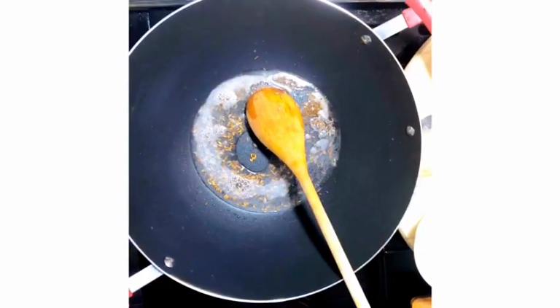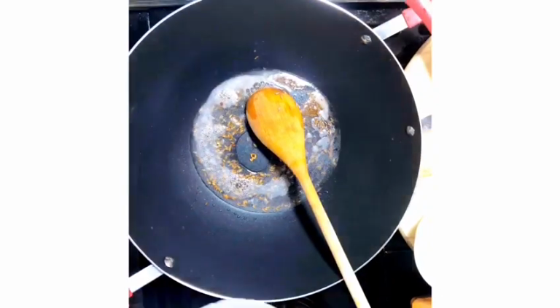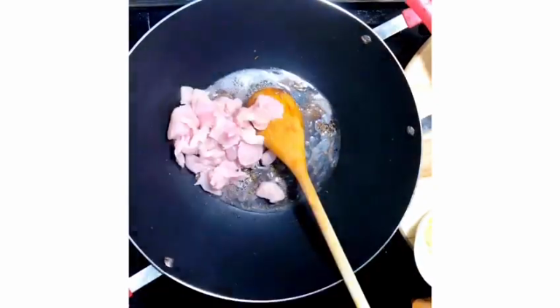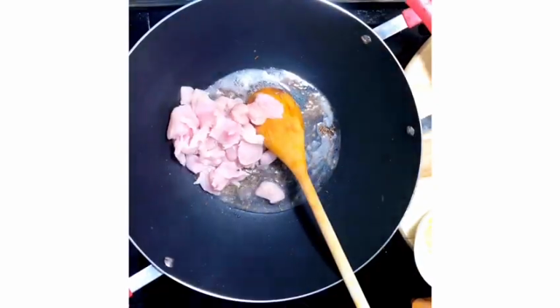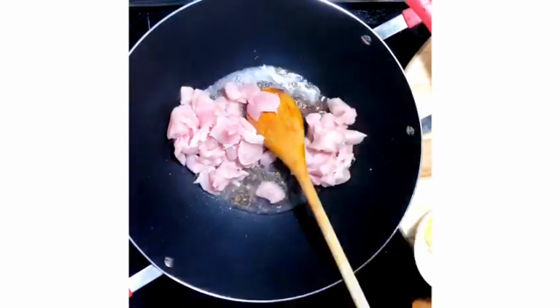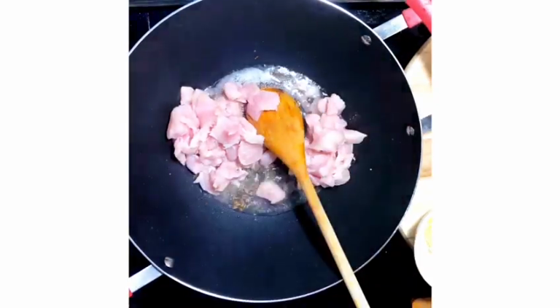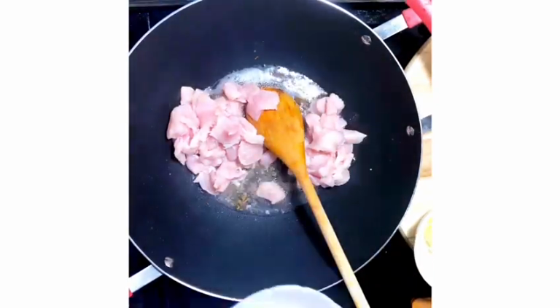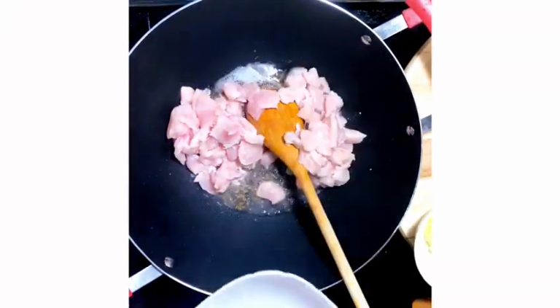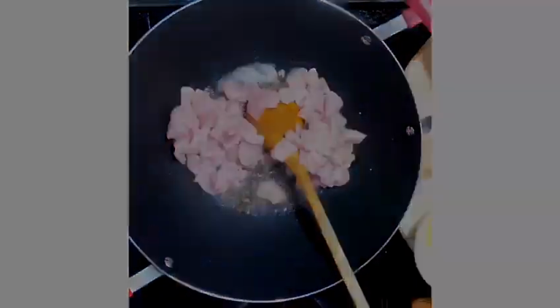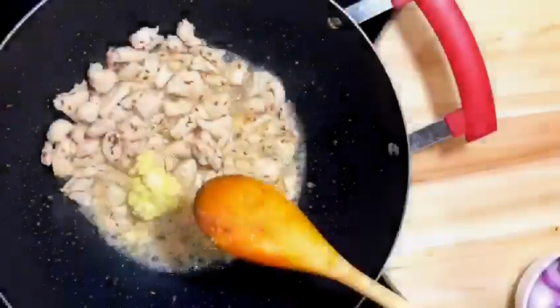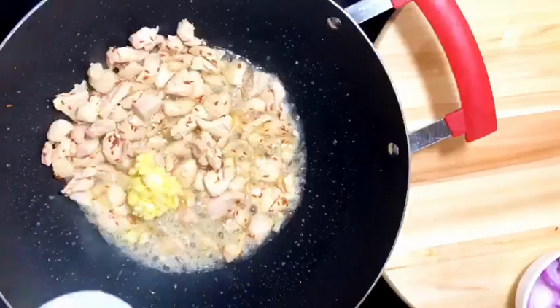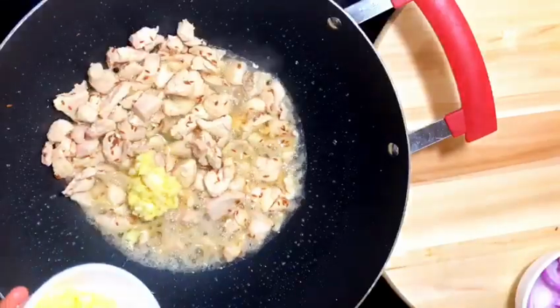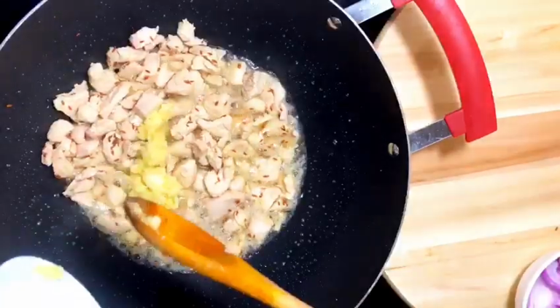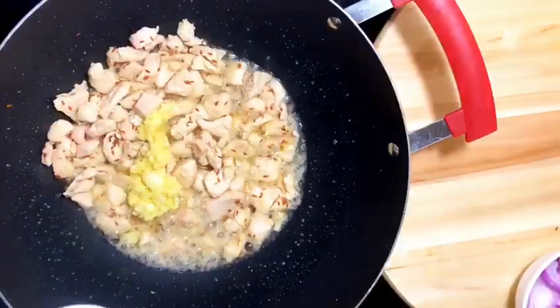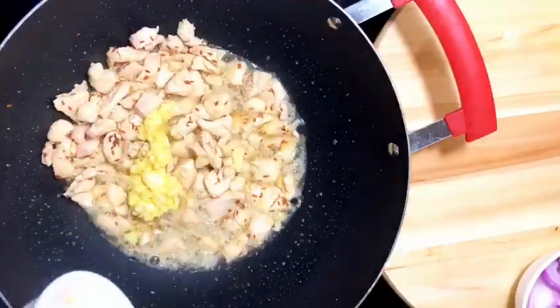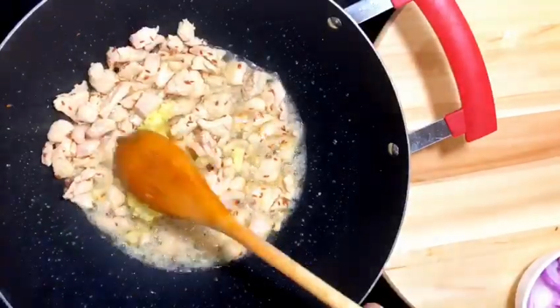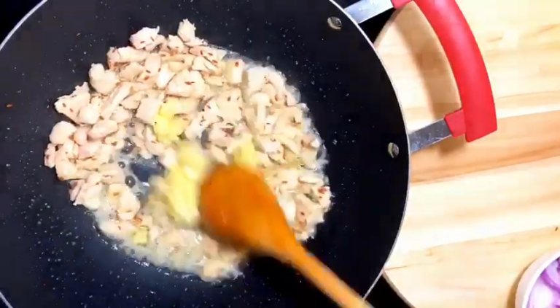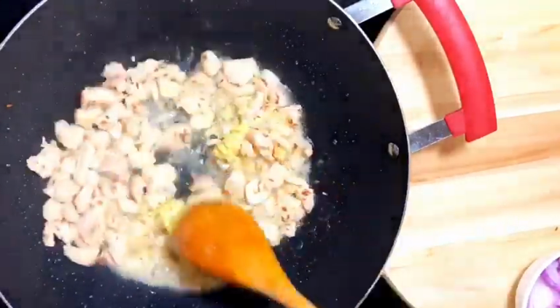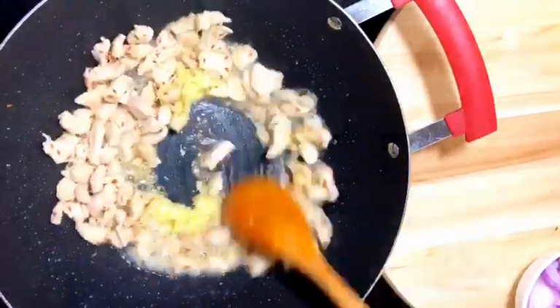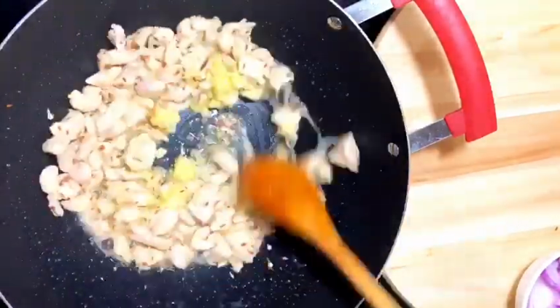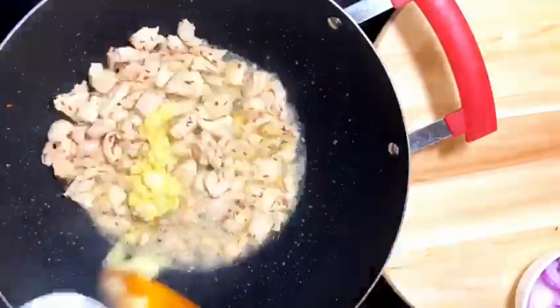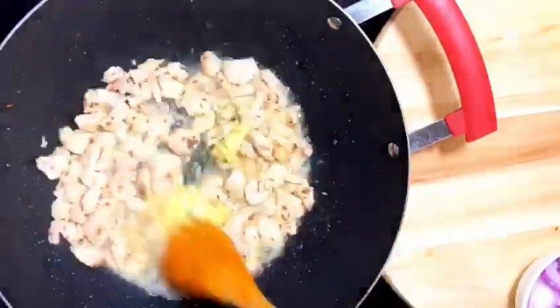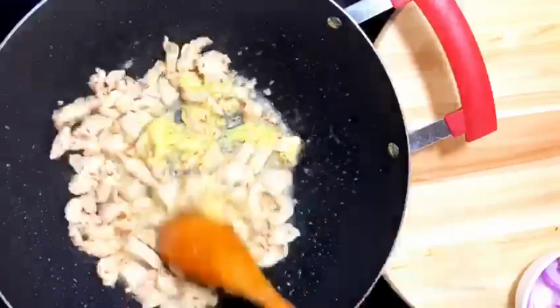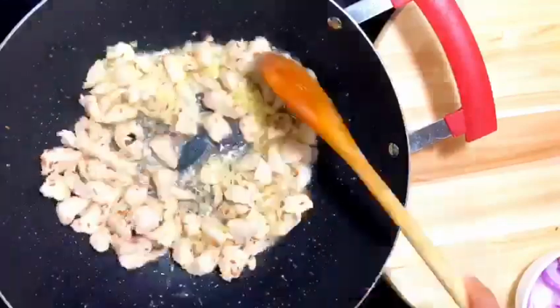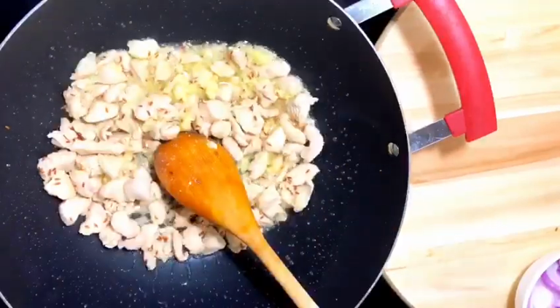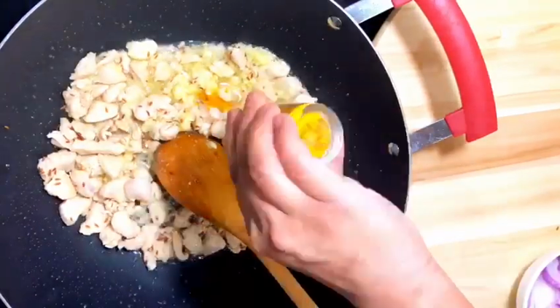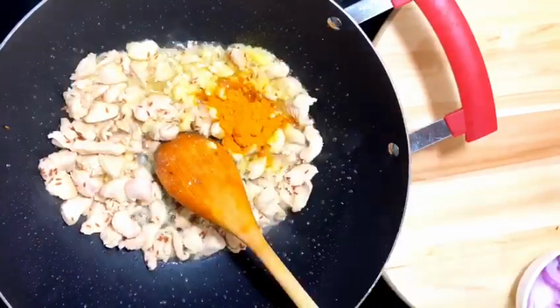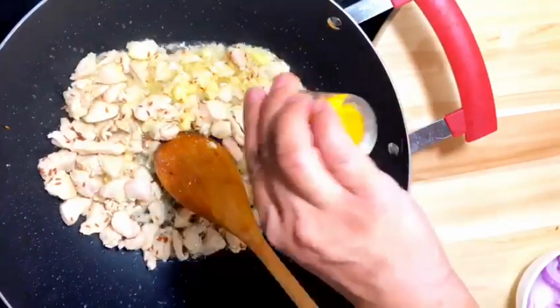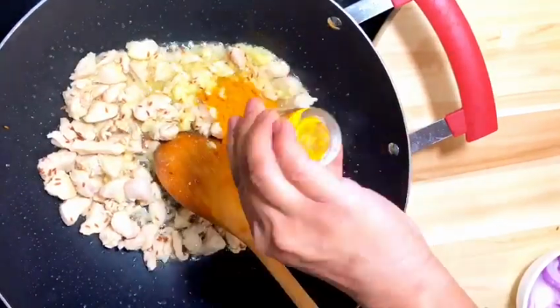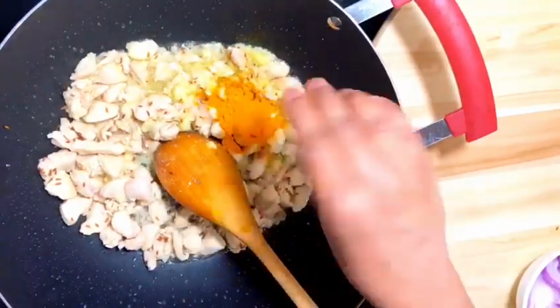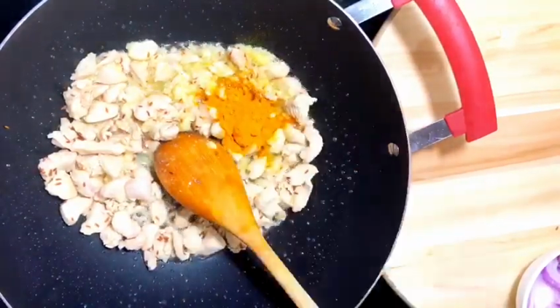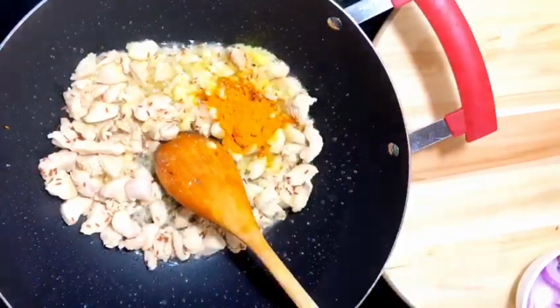Now I am adding the chicken. Give it a good stir and add in the ginger garlic paste. Wait until the water is absorbed completely, and then add turmeric powder.